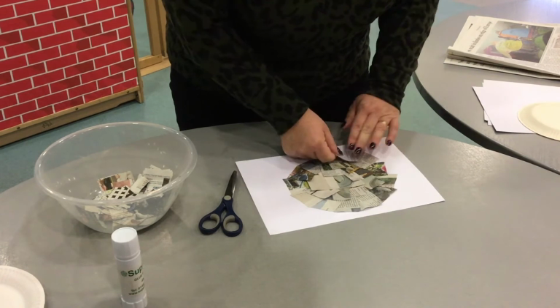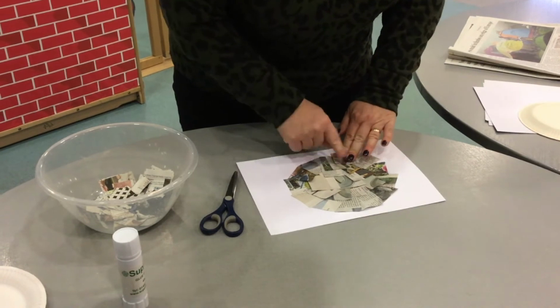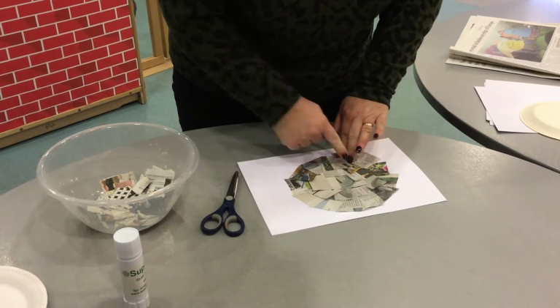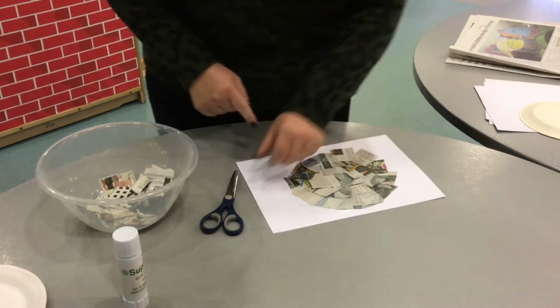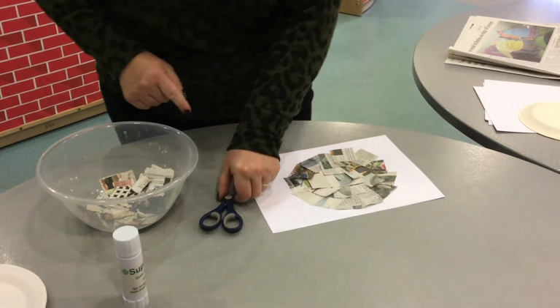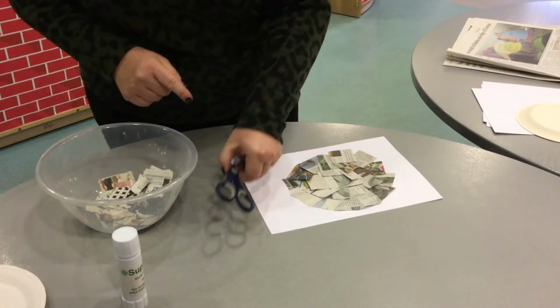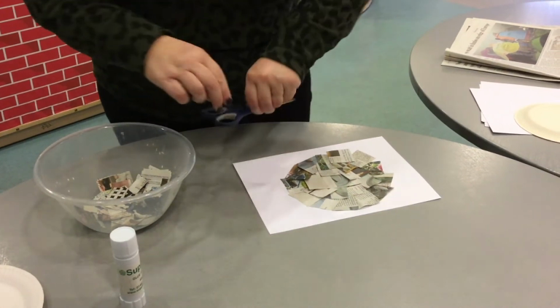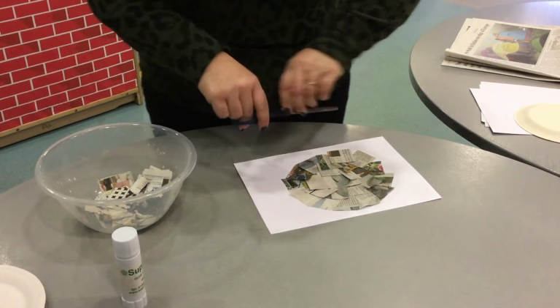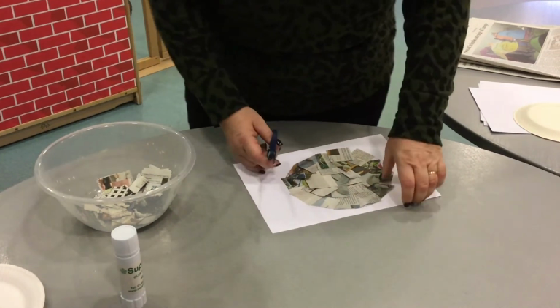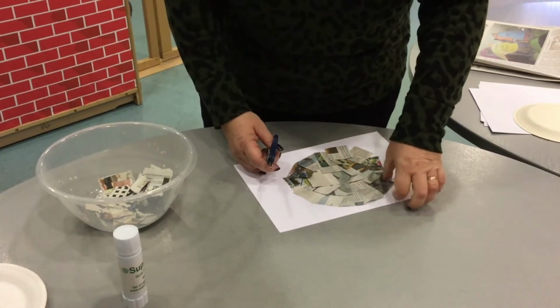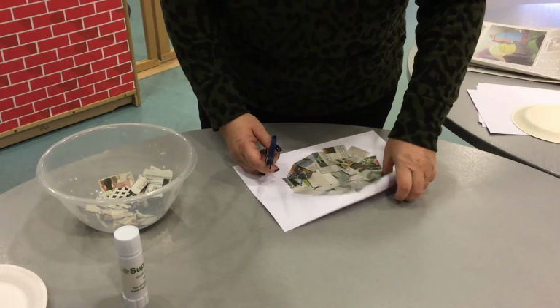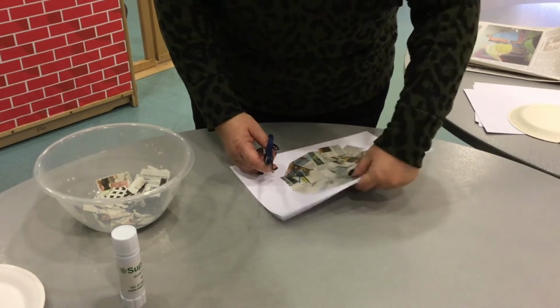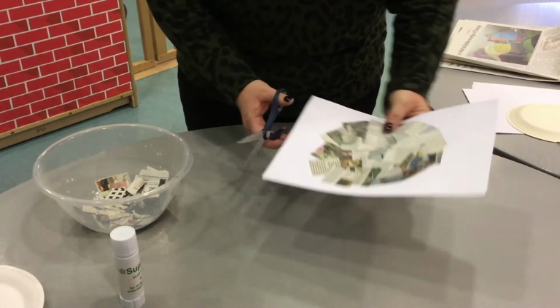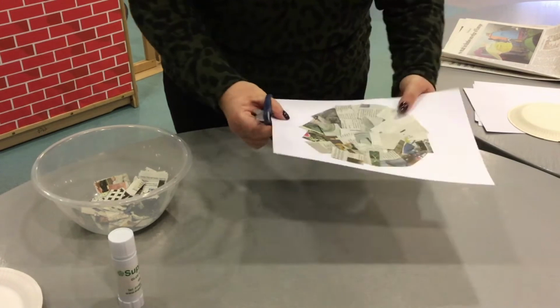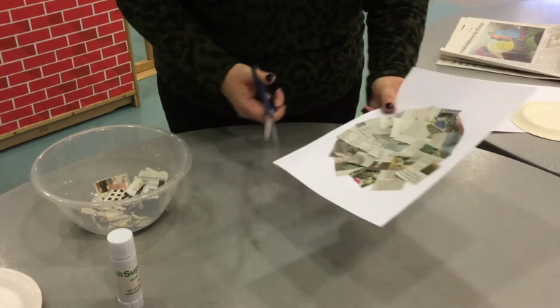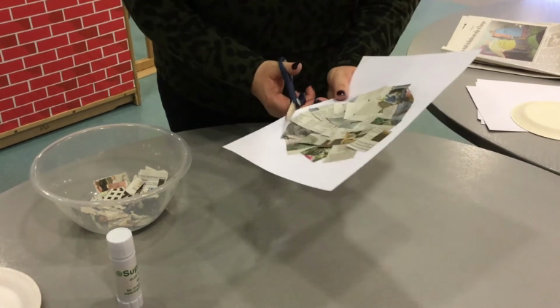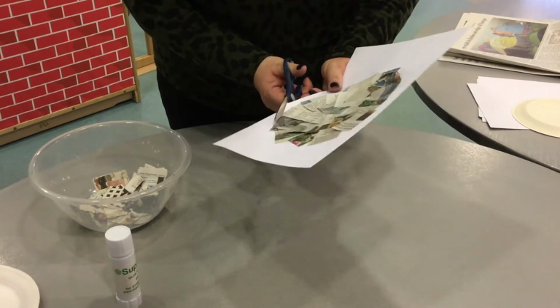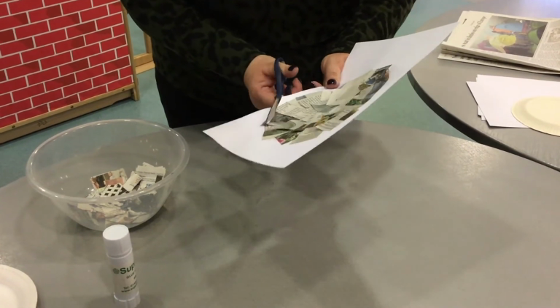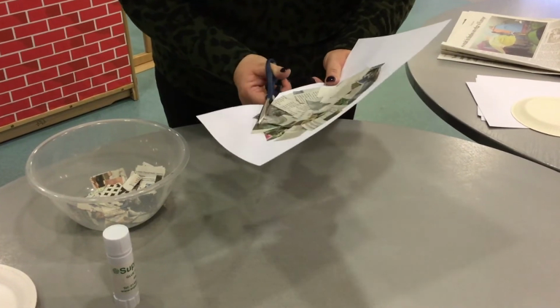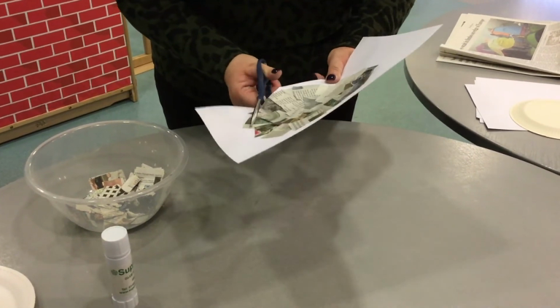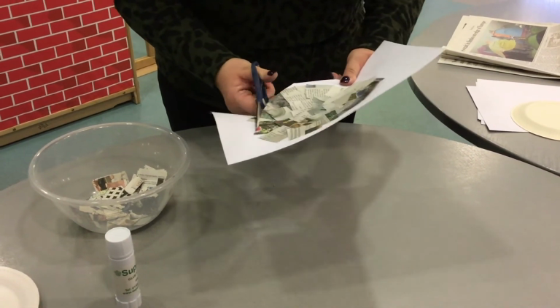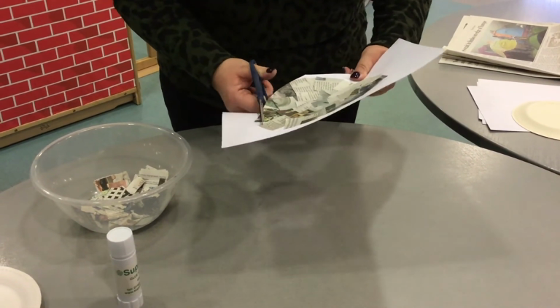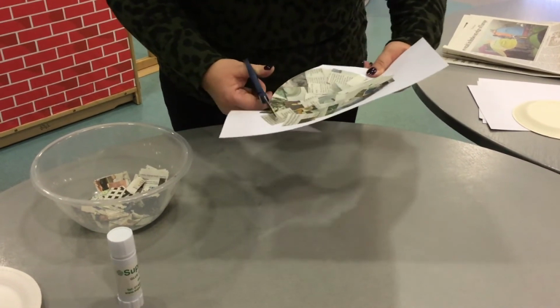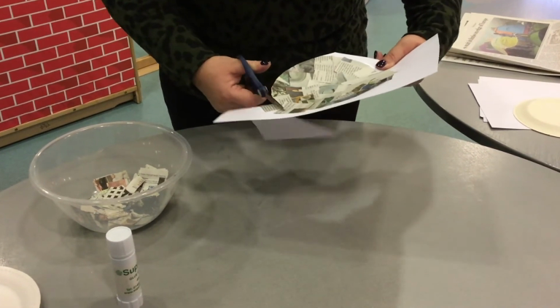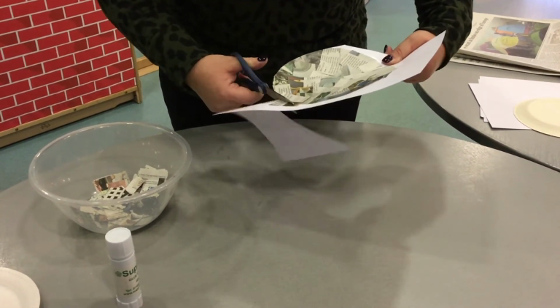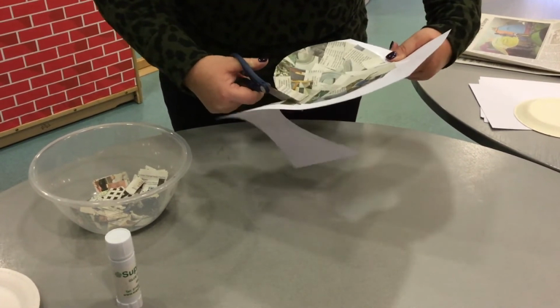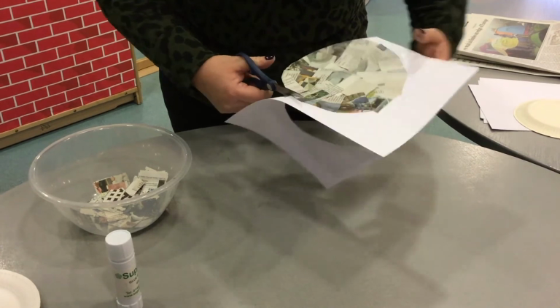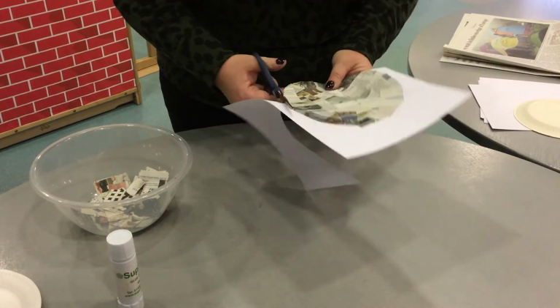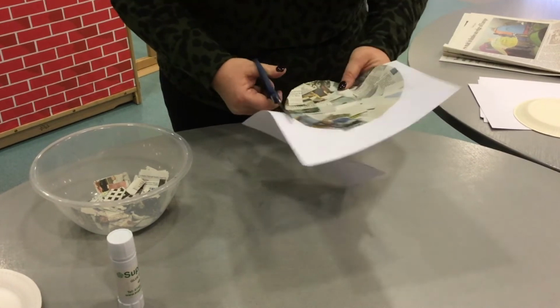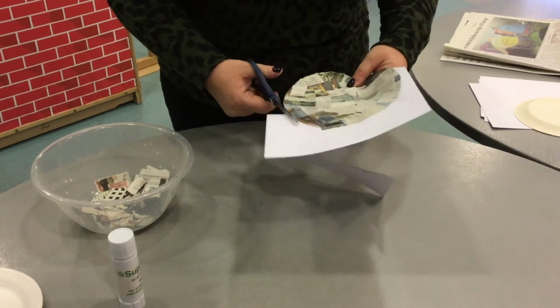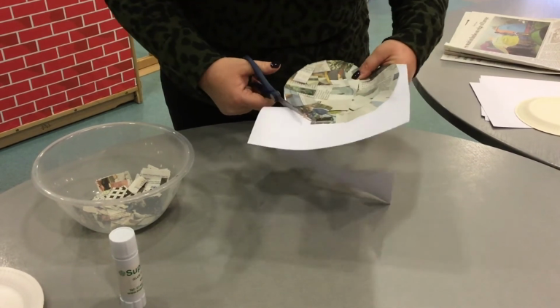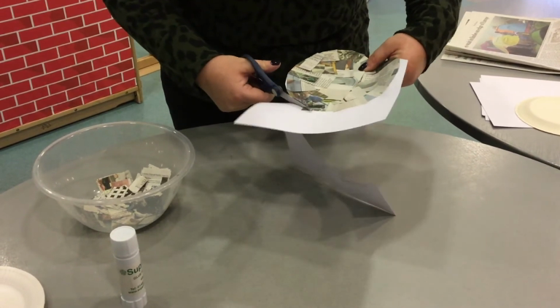There we go. Next, taking your scissors, we need to carefully cut round the shape. This will be the ghost's face.